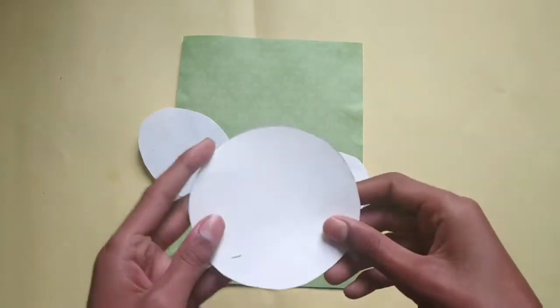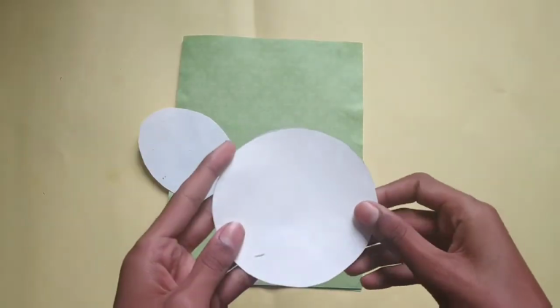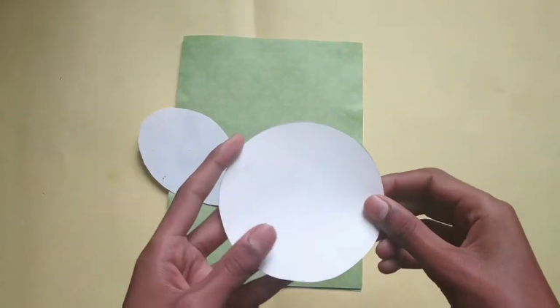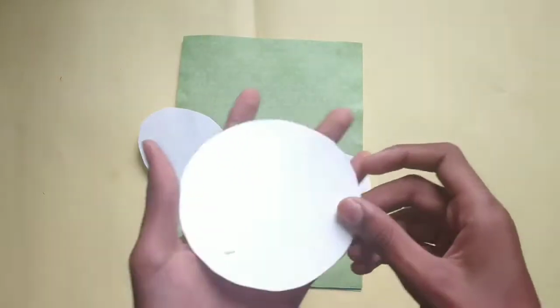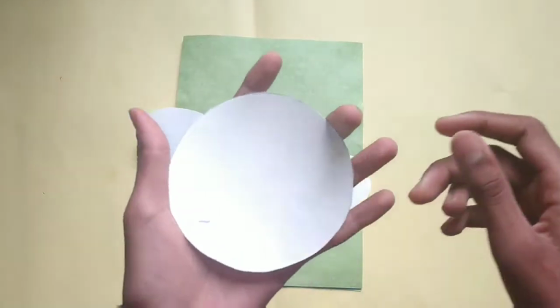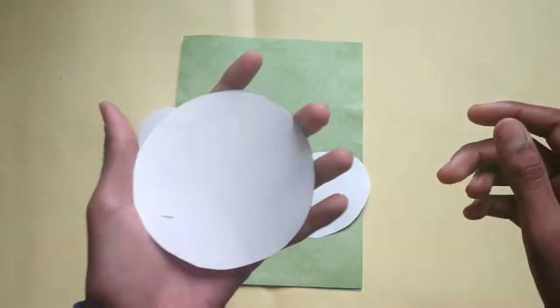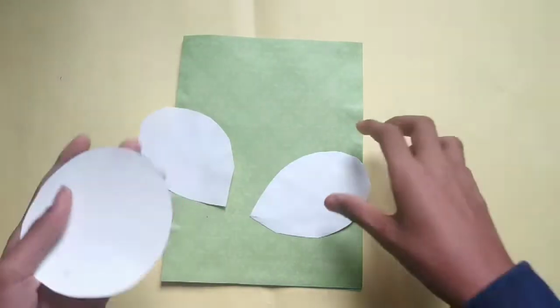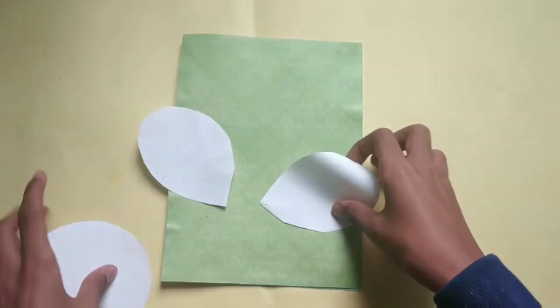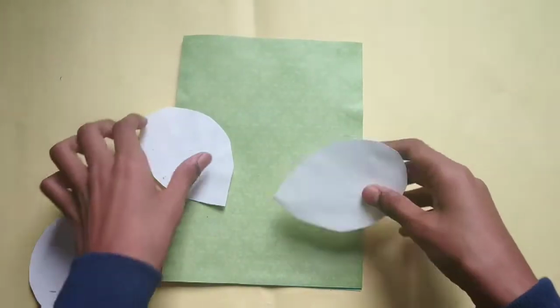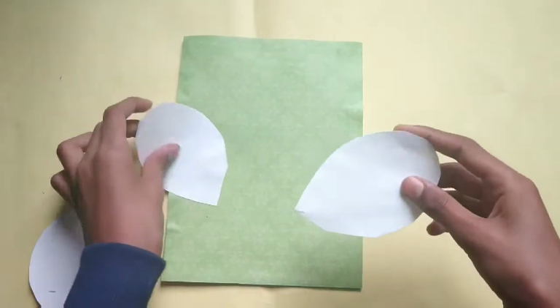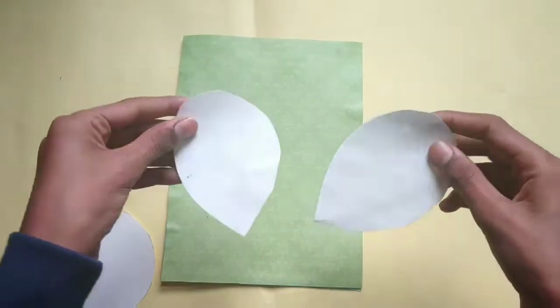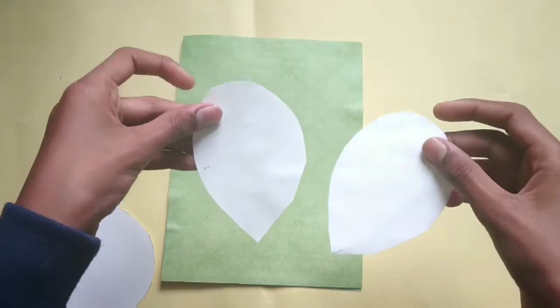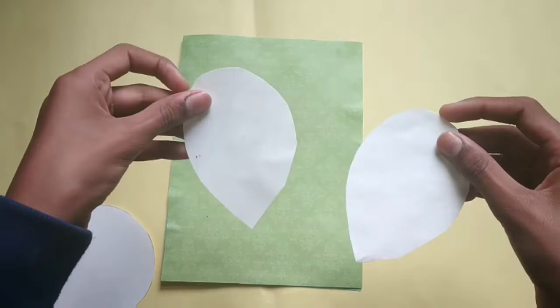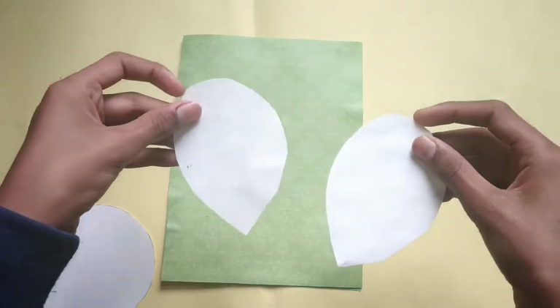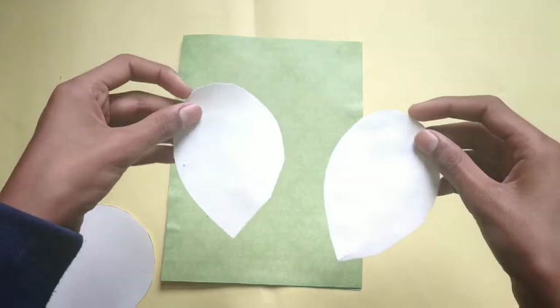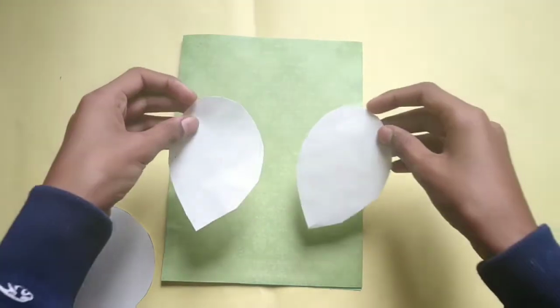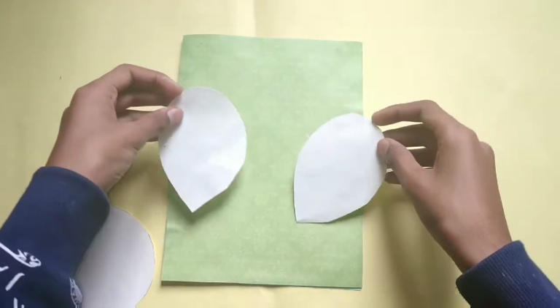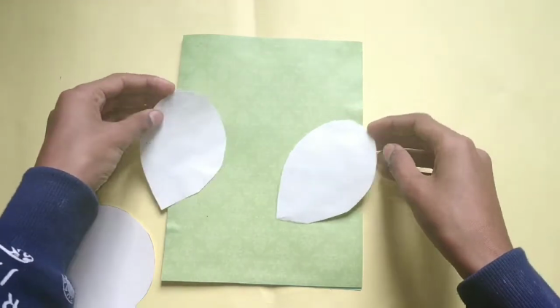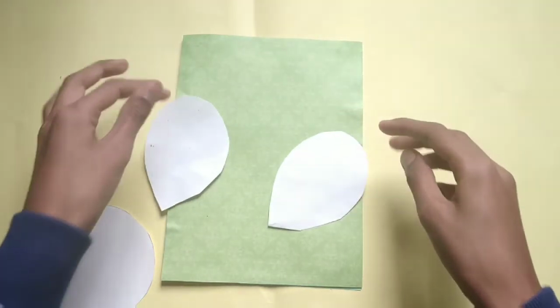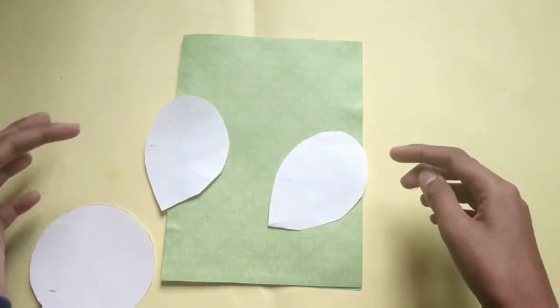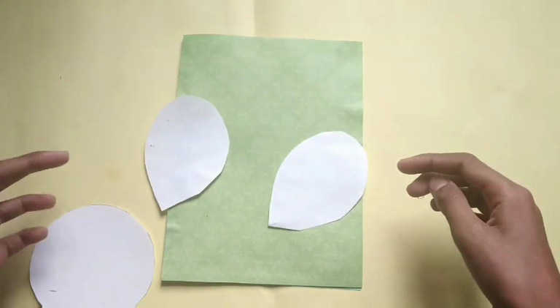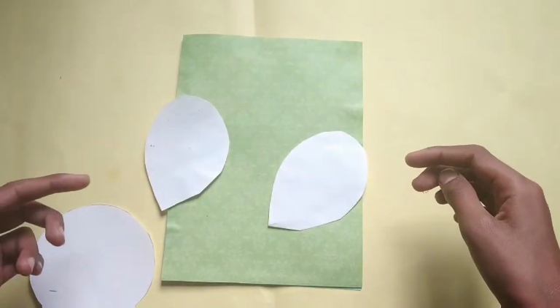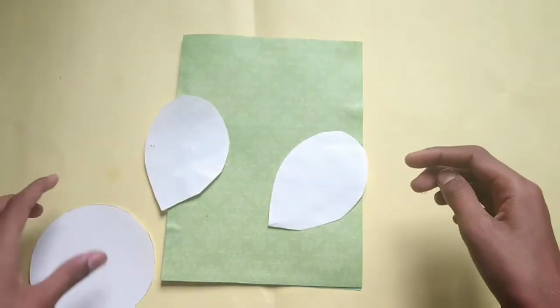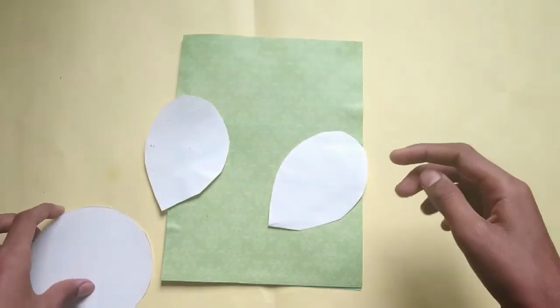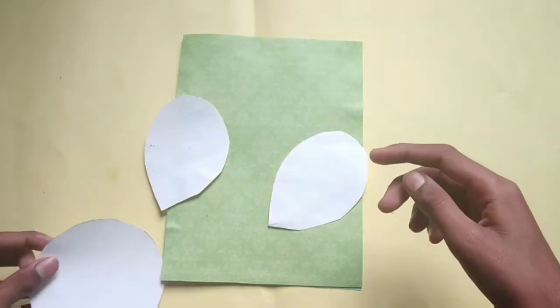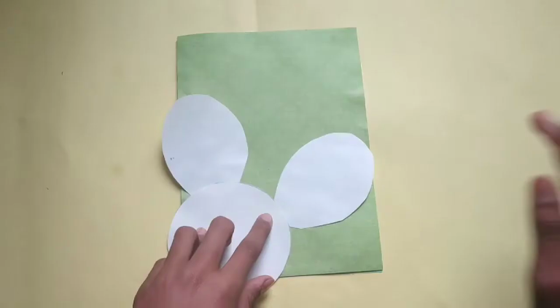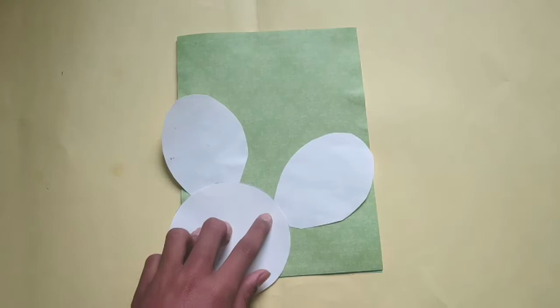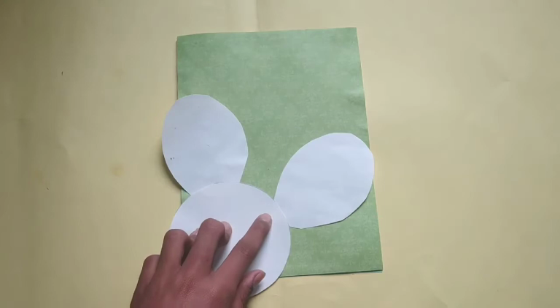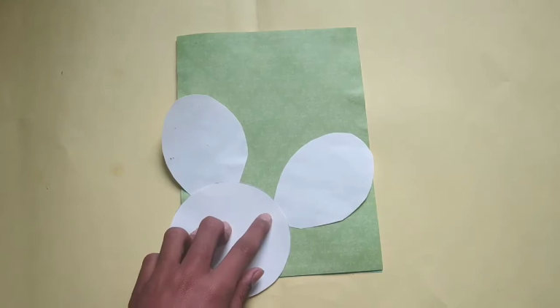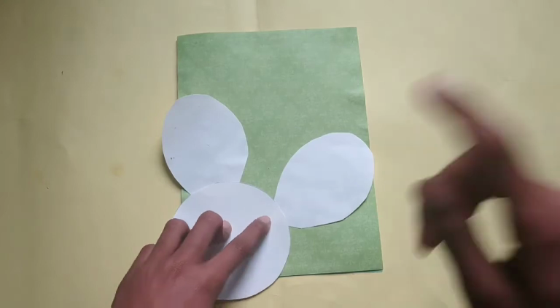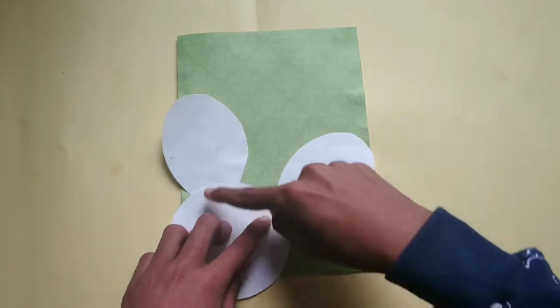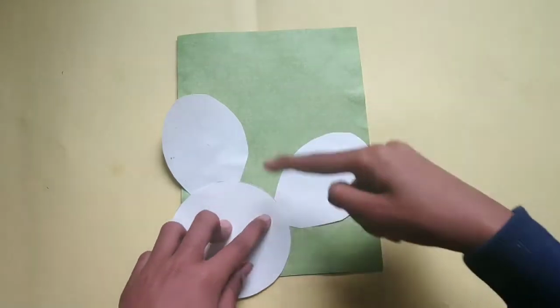Here I have cut this circle shape and these two ear shapes. You can draw them on a white paper and cut them out. Now arrange them.